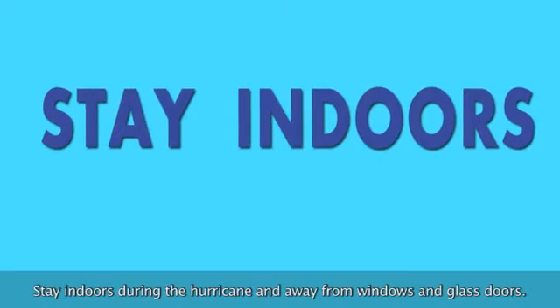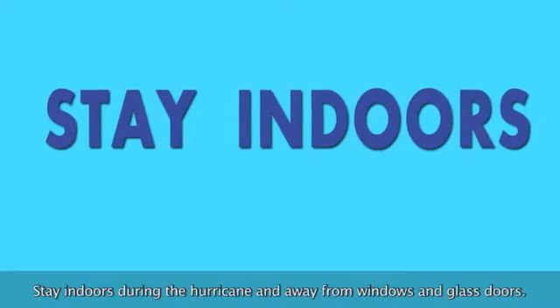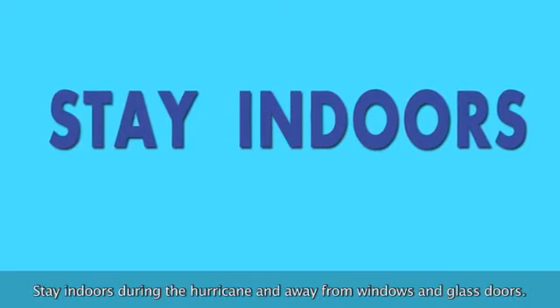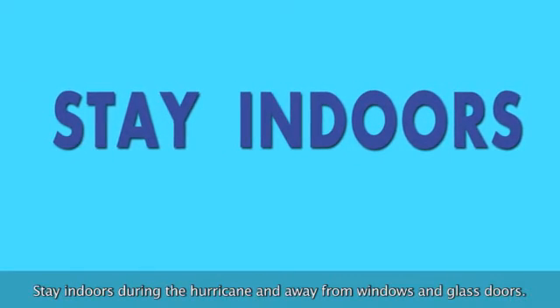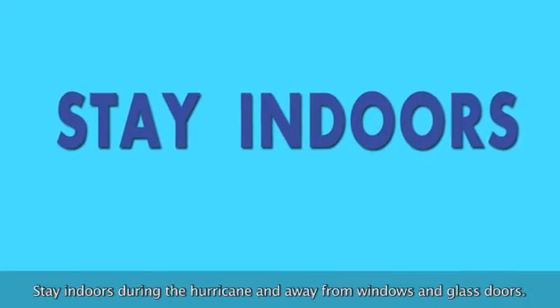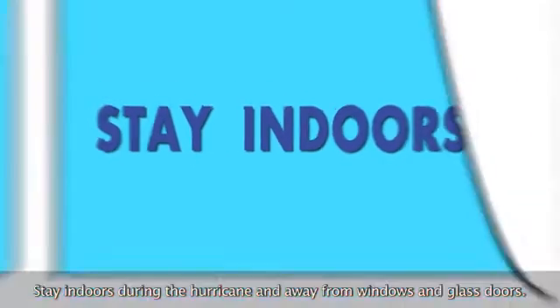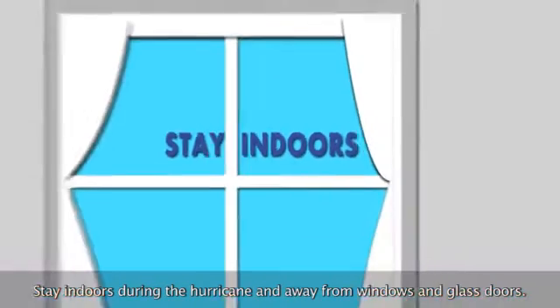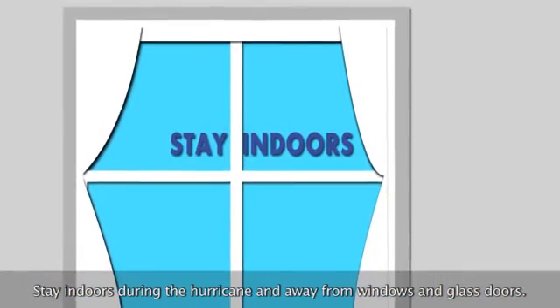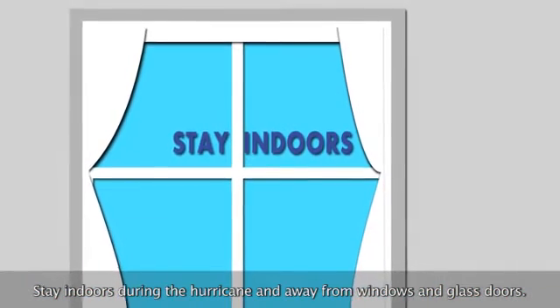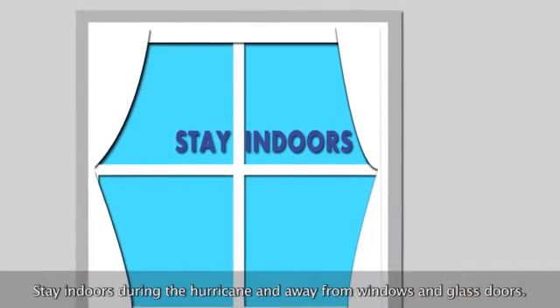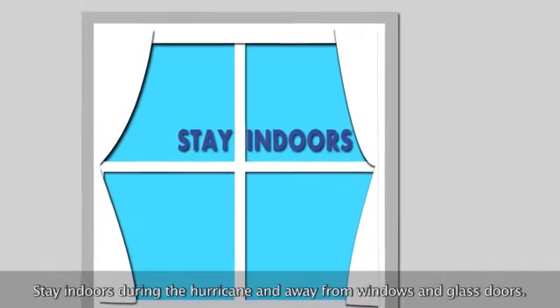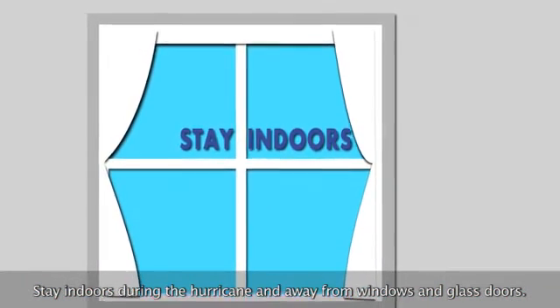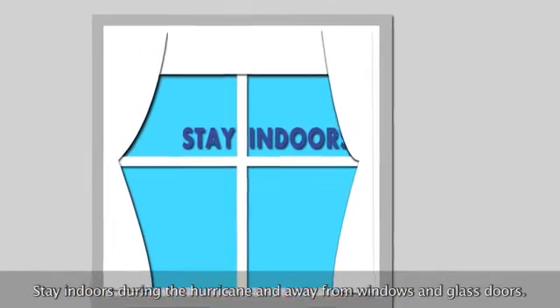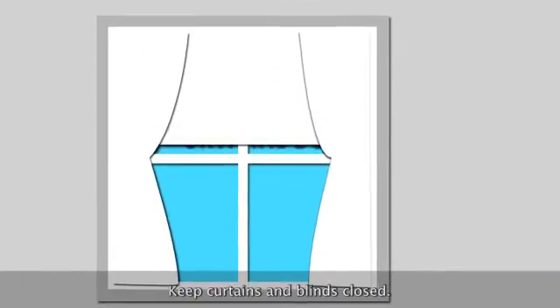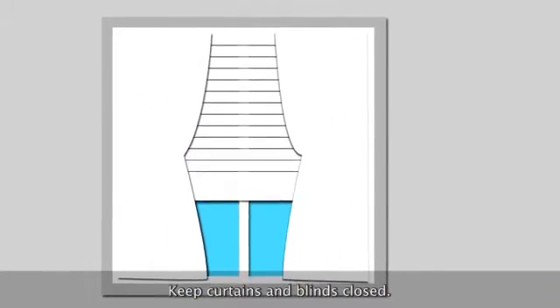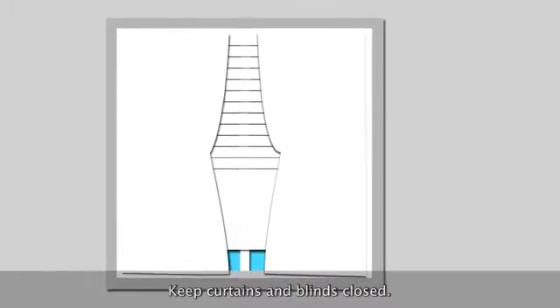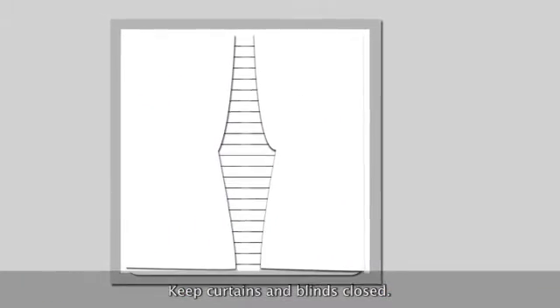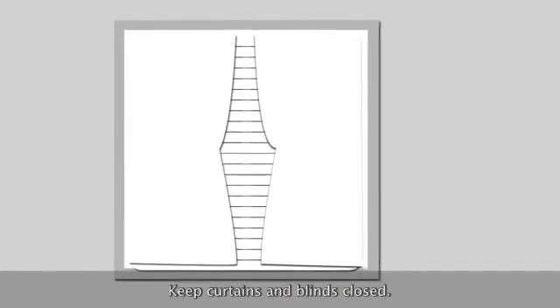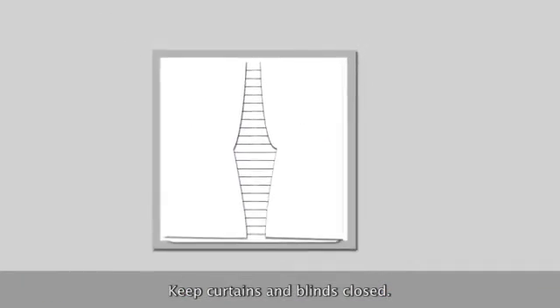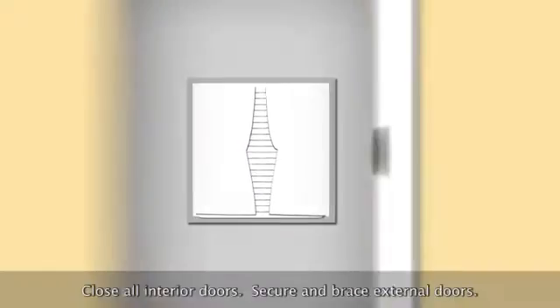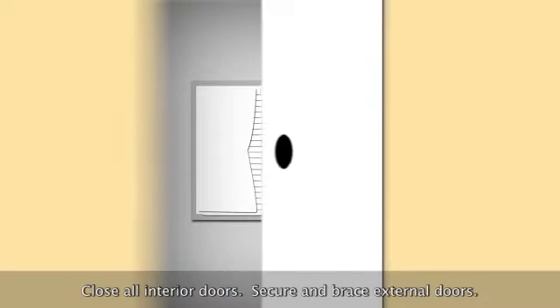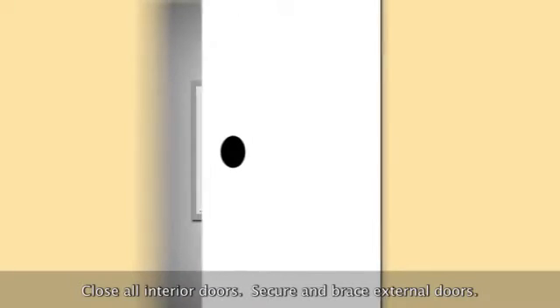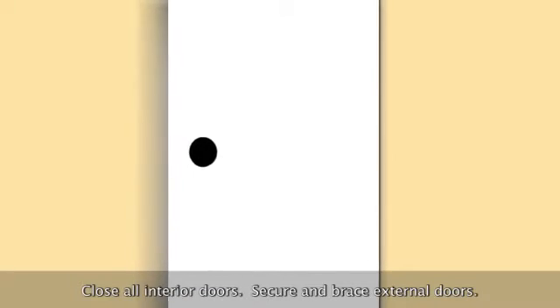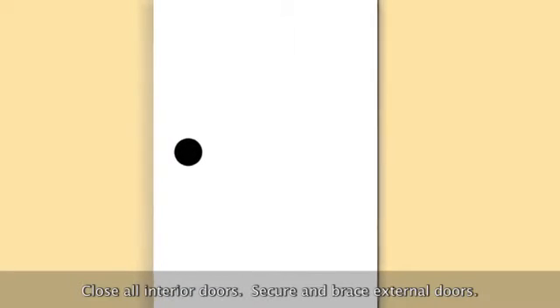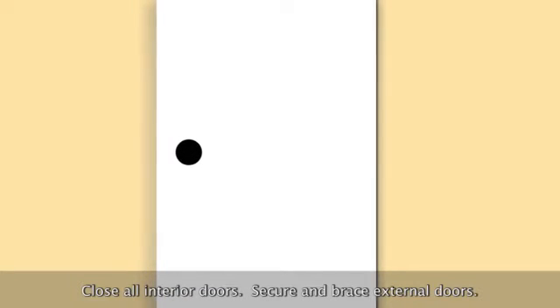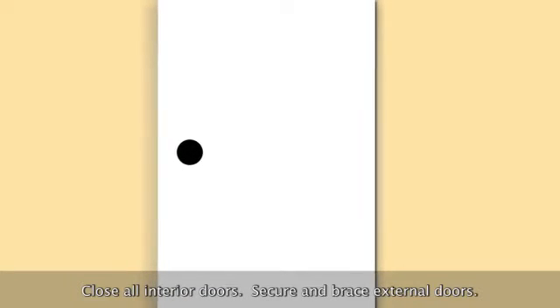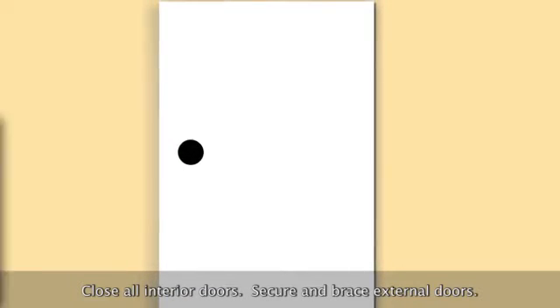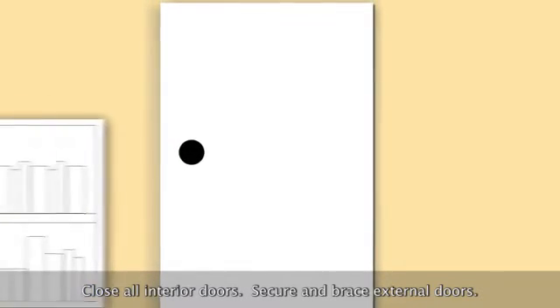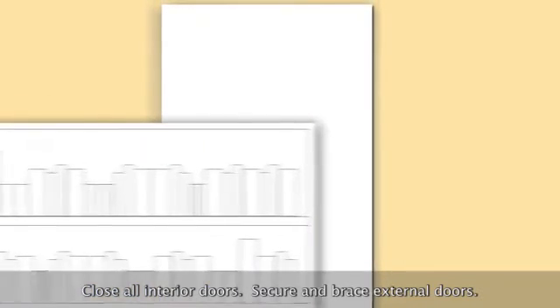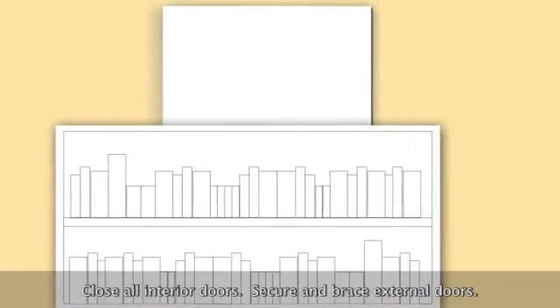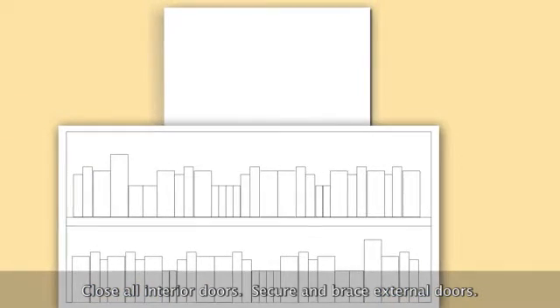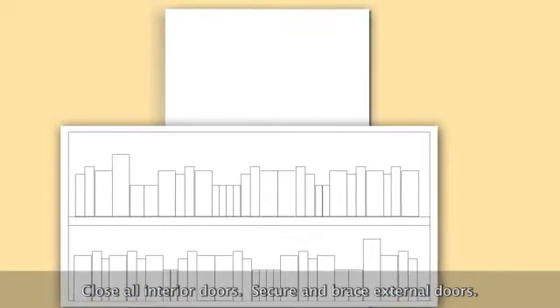Stay indoors during the hurricane and away from windows and glass doors. Keep curtains and blinds closed. Close all interior doors. Secure and brace external doors.